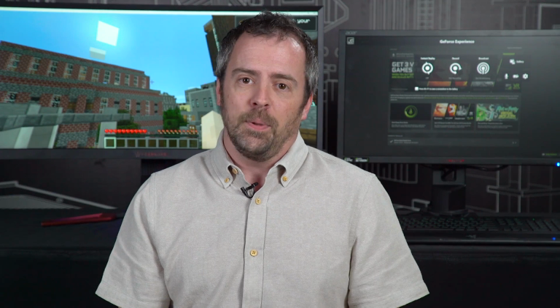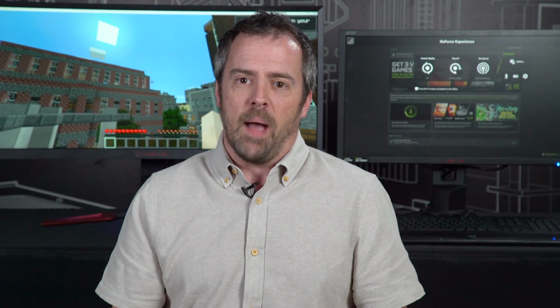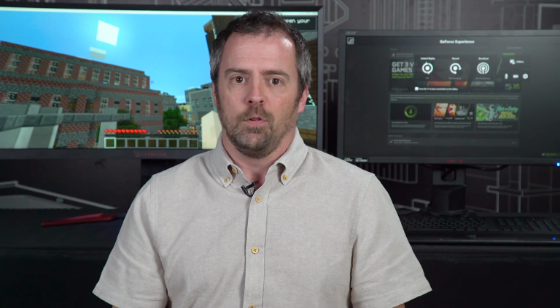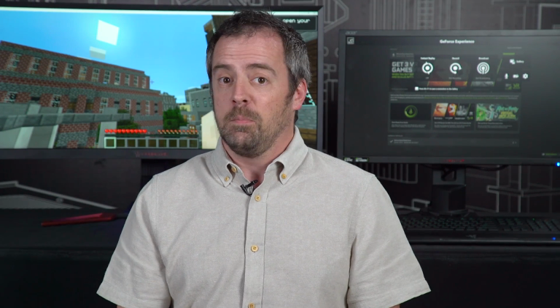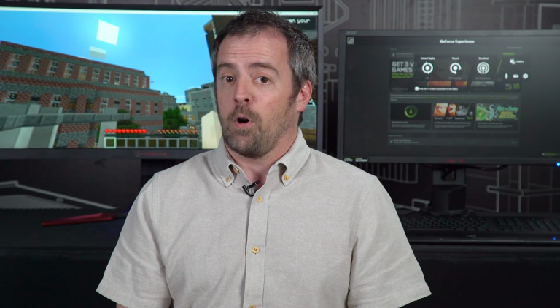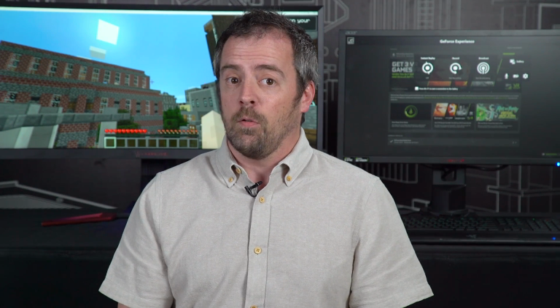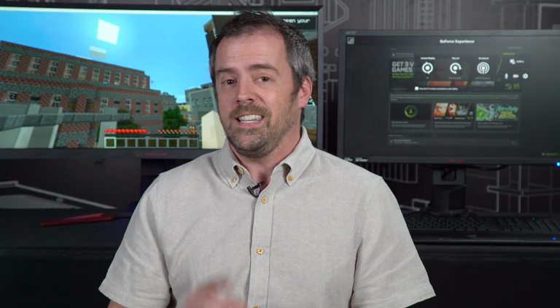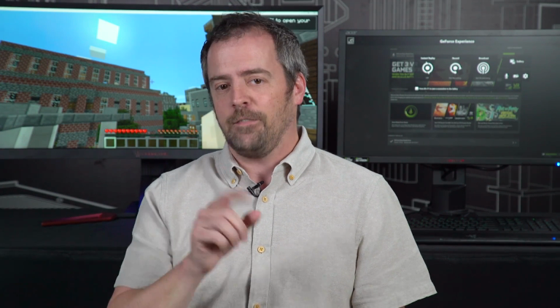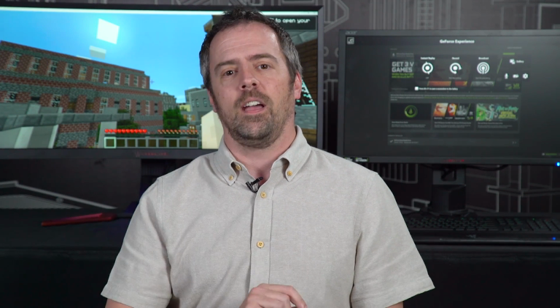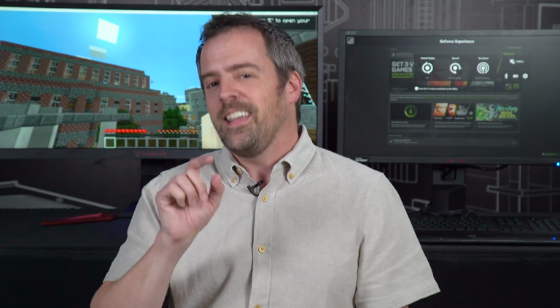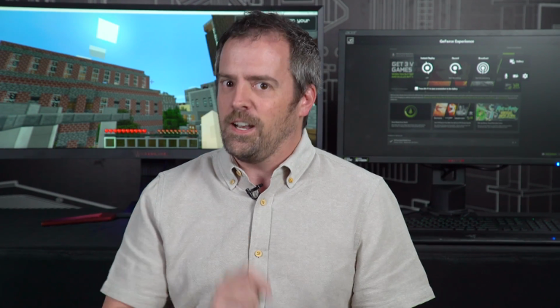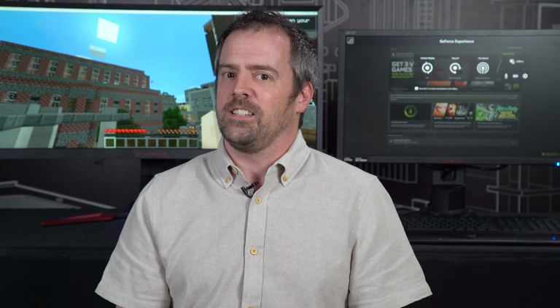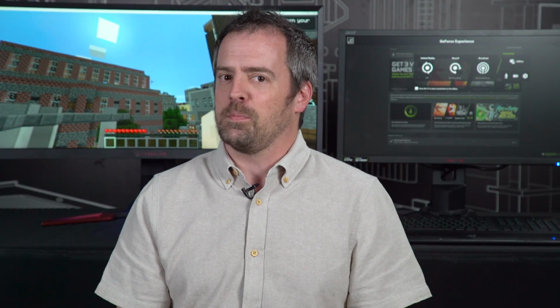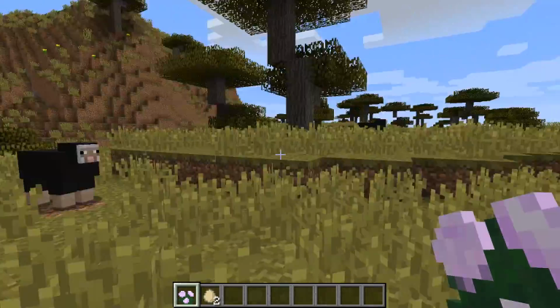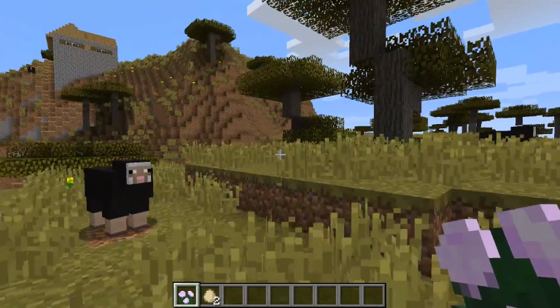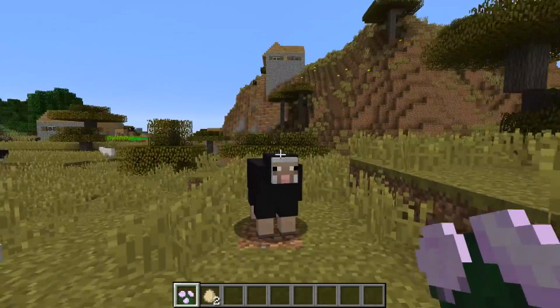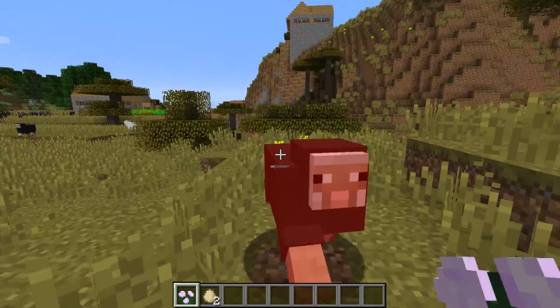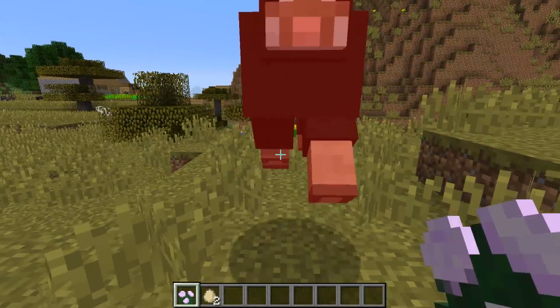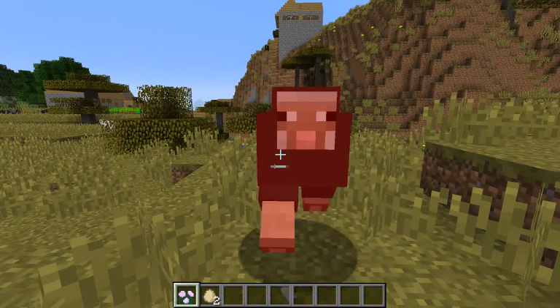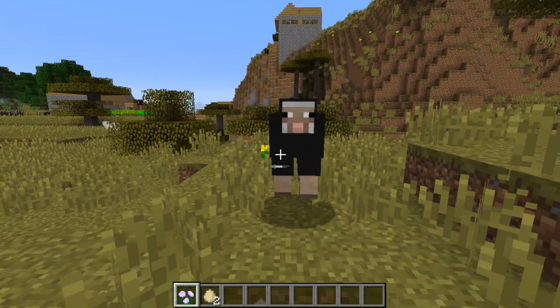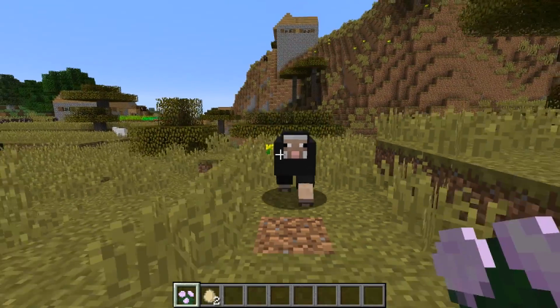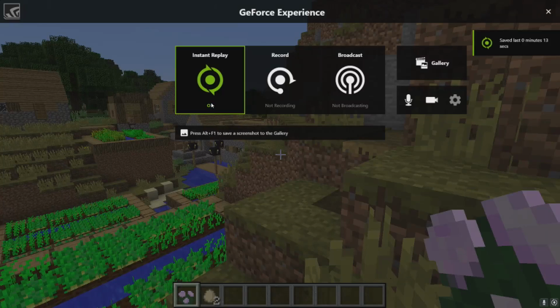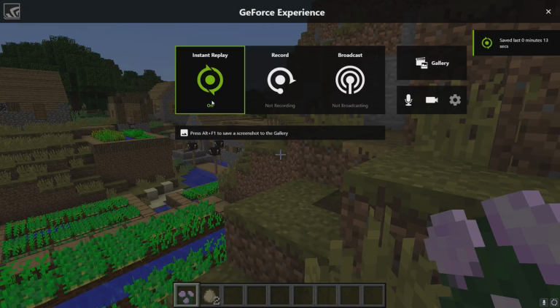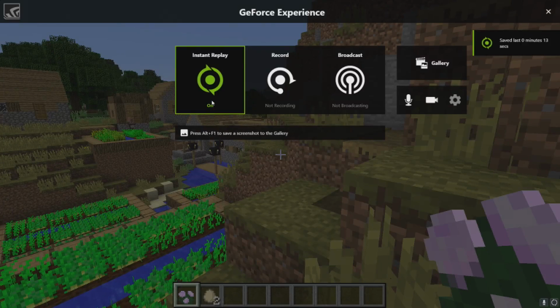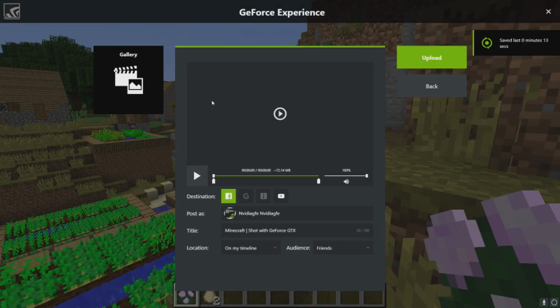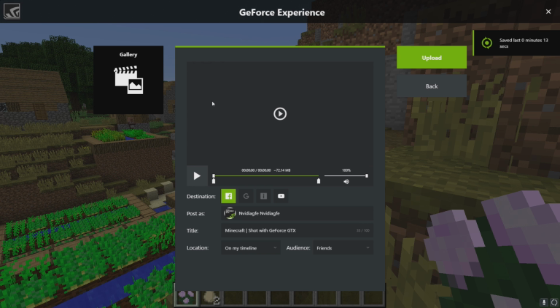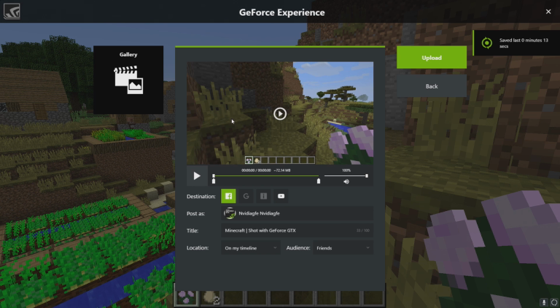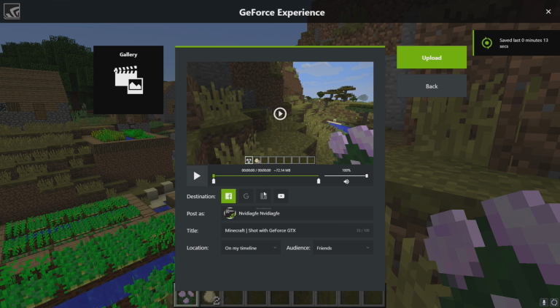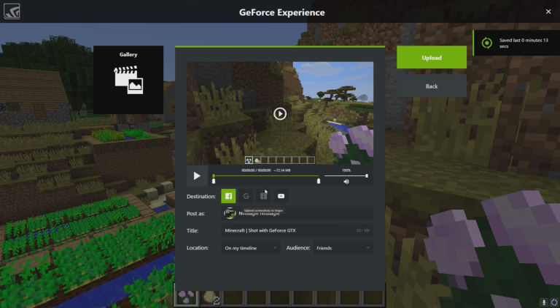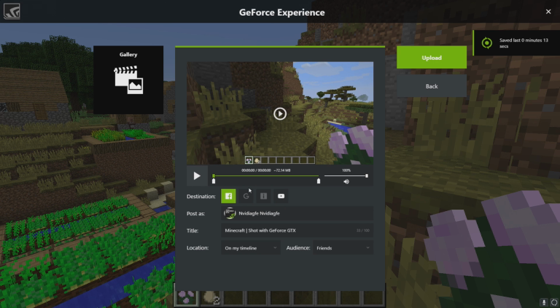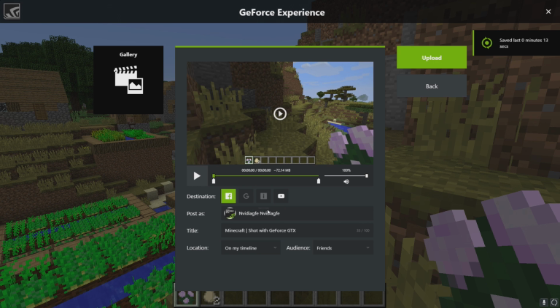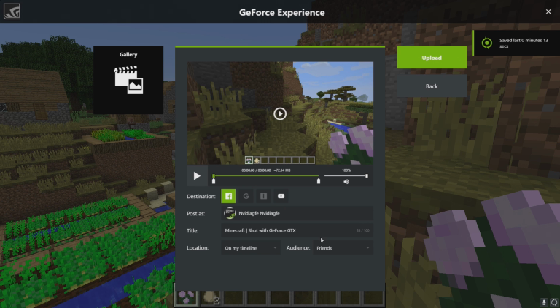ShadowPlay is powerful with minimal performance overhead even at 4K, even at 60 frames per second. All you need to worry about is capturing that right moment. Whenever you want, save your clip to disk and upload it right away to your favorite social destination.